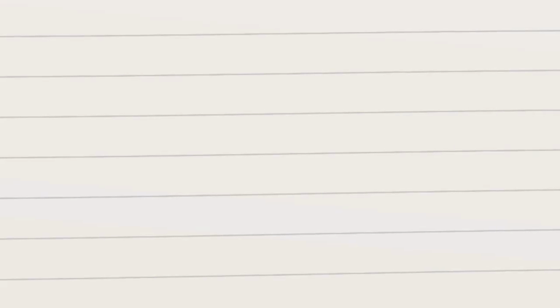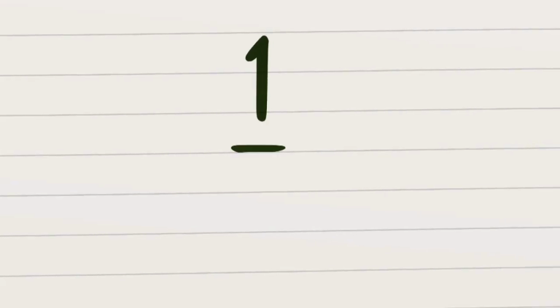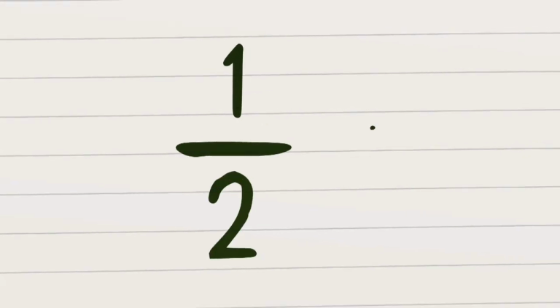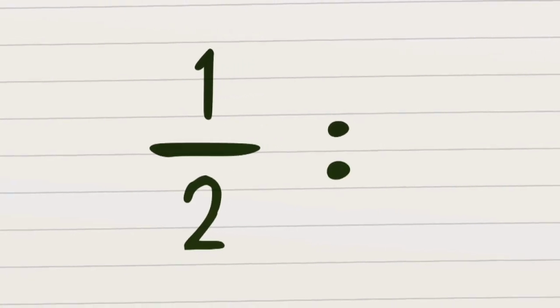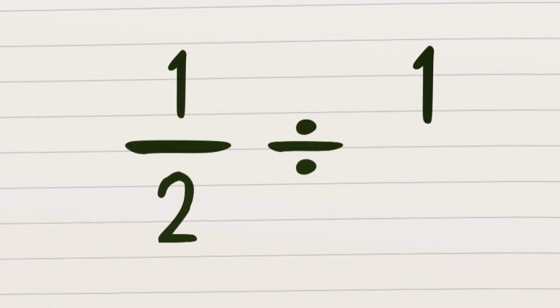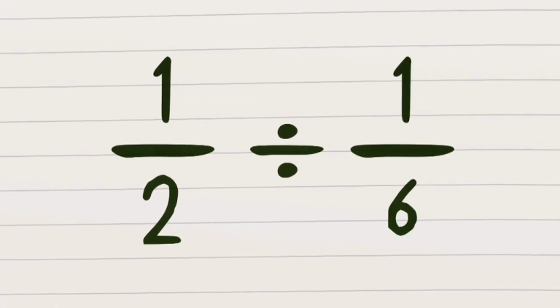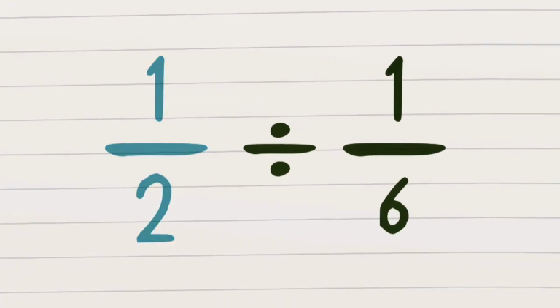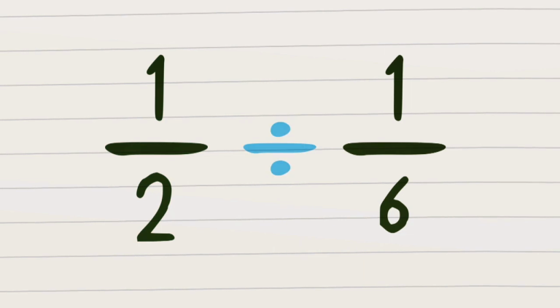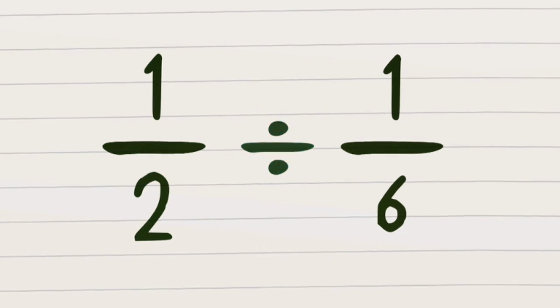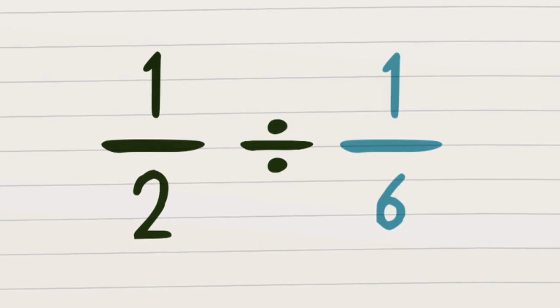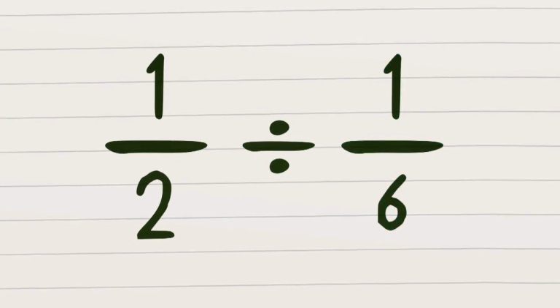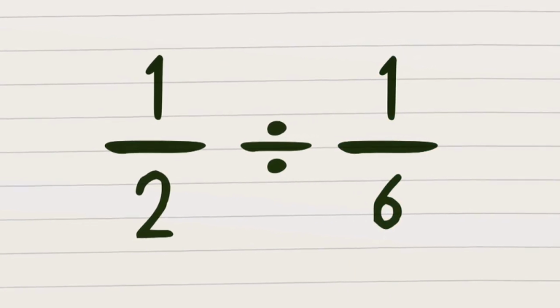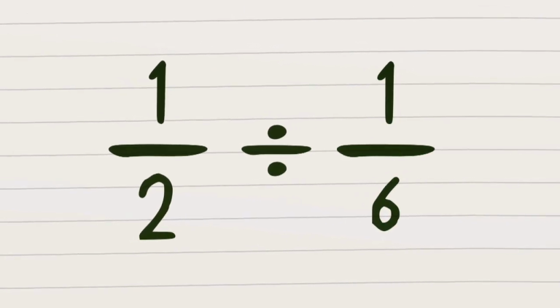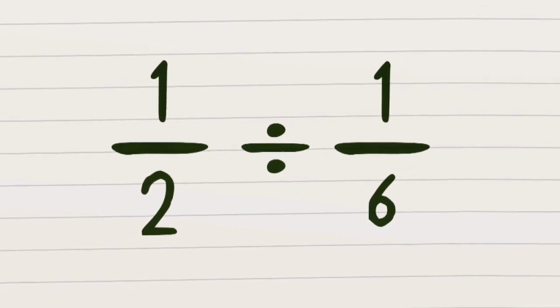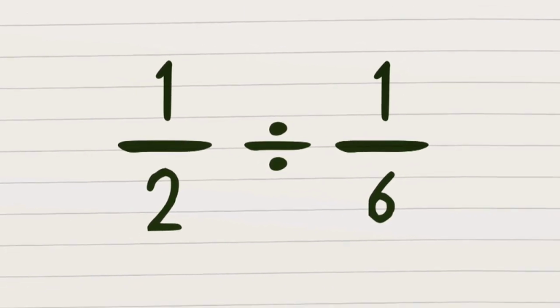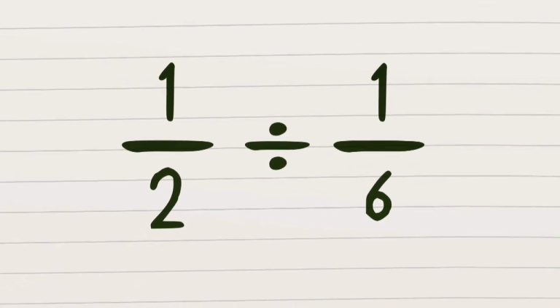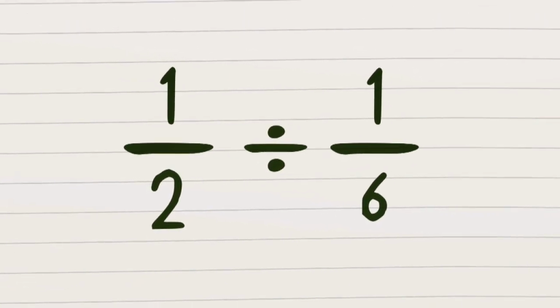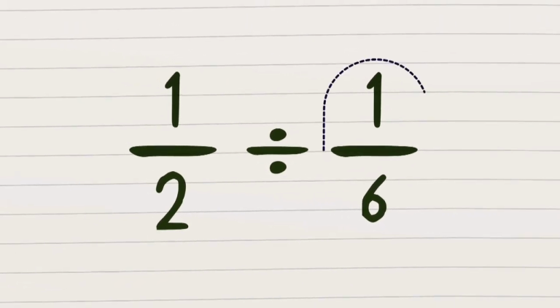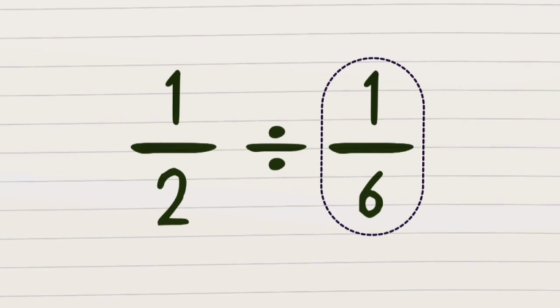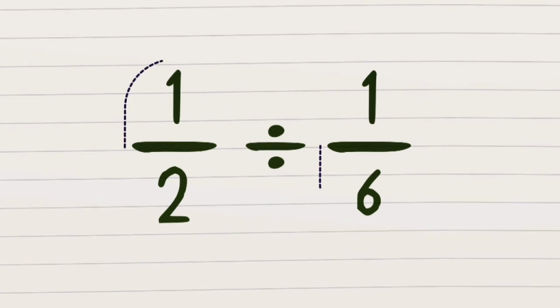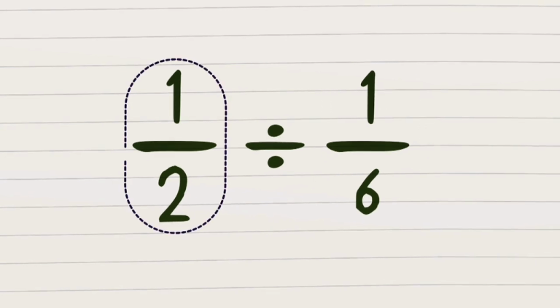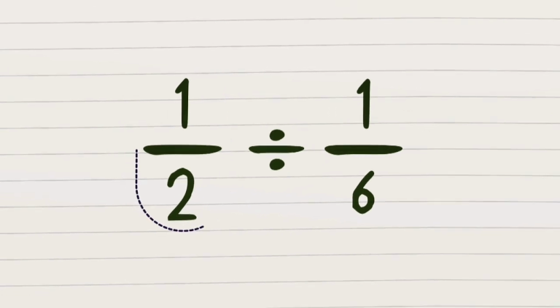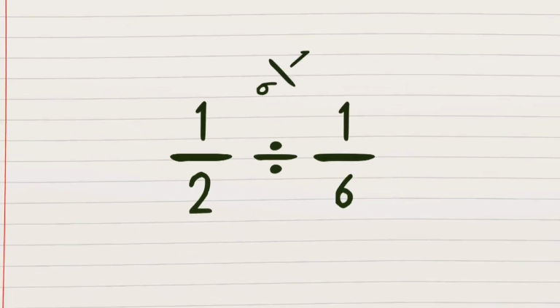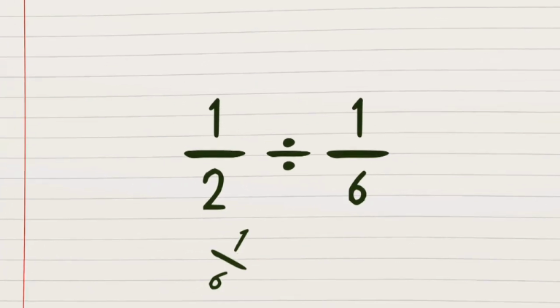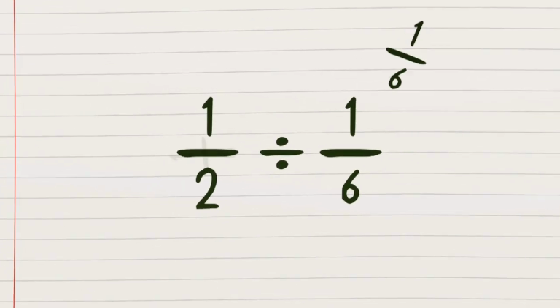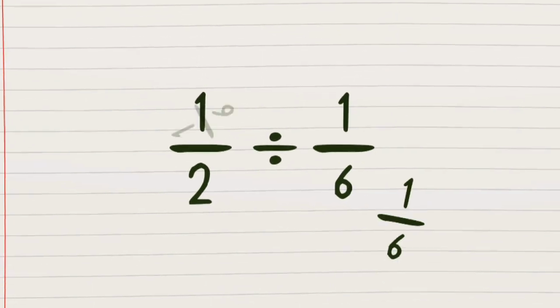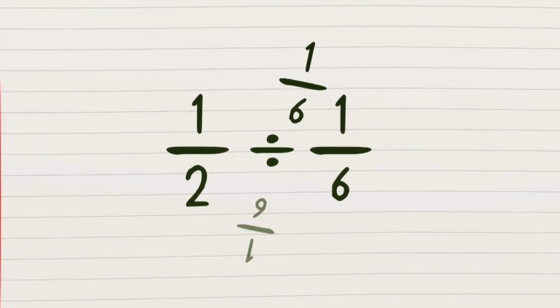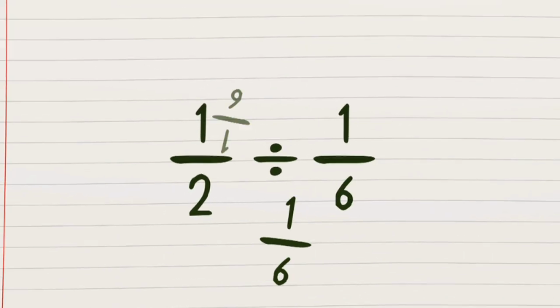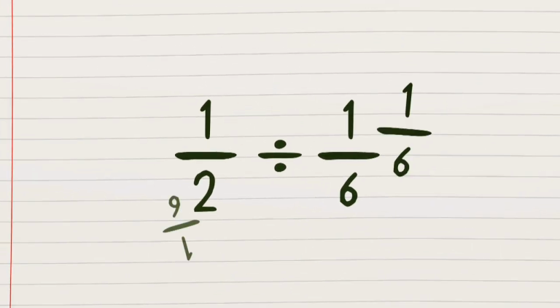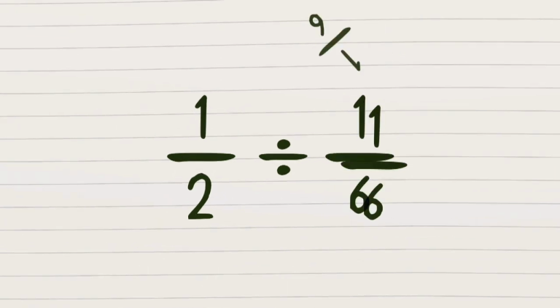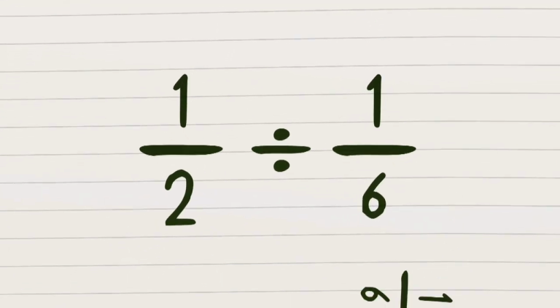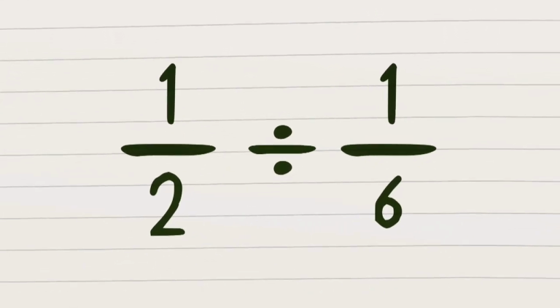Yo, there ain't a problem that I can't fix. Like a half divided by one sixth. Now observe the fractions, remember the words. How many of the second can I get into the first? So how many sixths will fit into a half? Wait, how am I going to work that out? You're having a laugh.